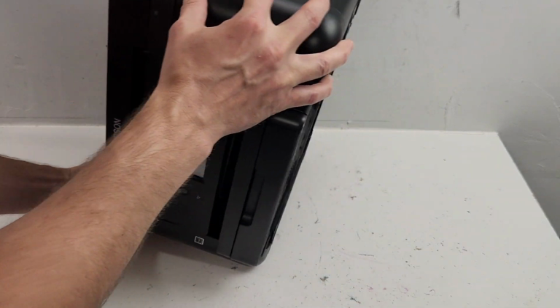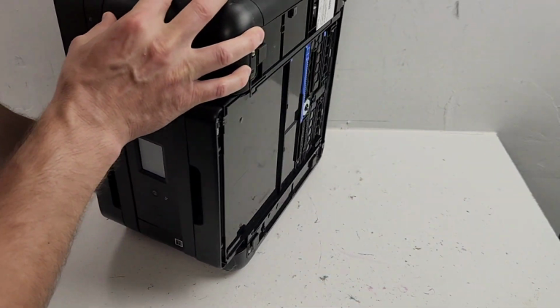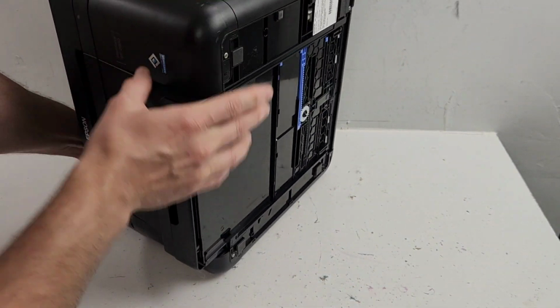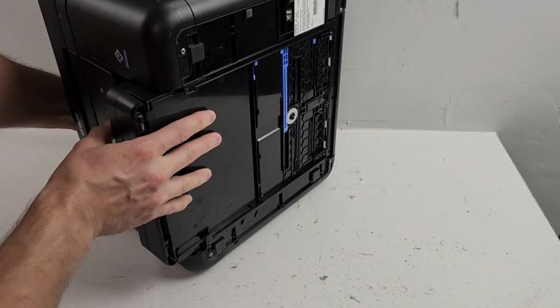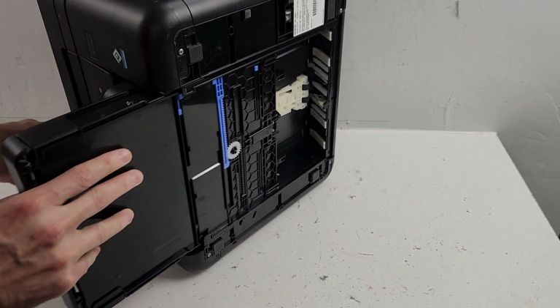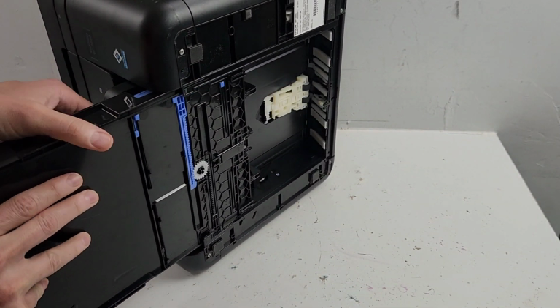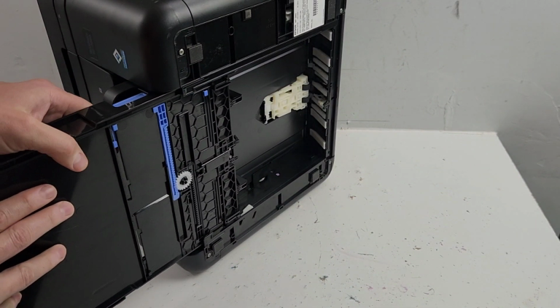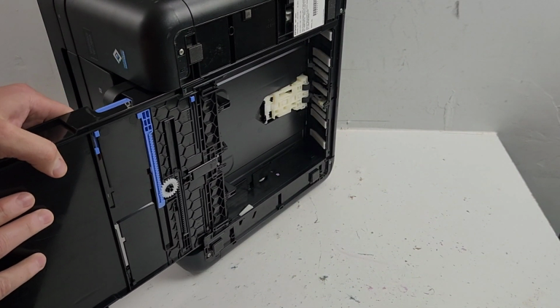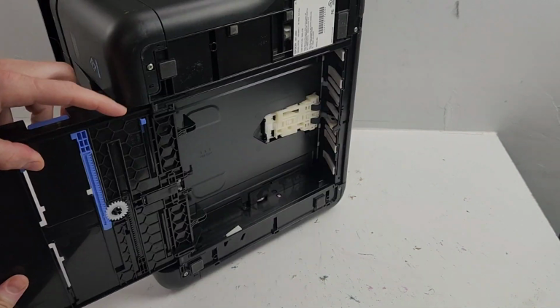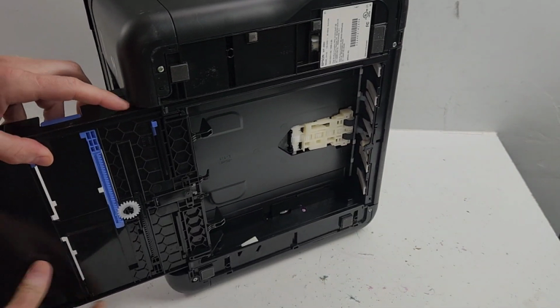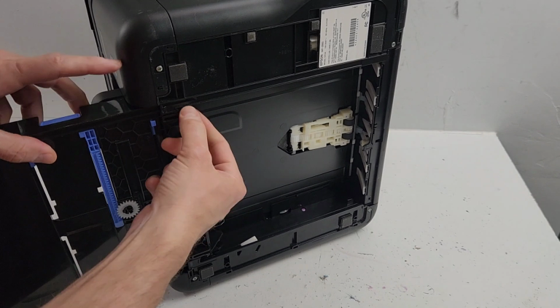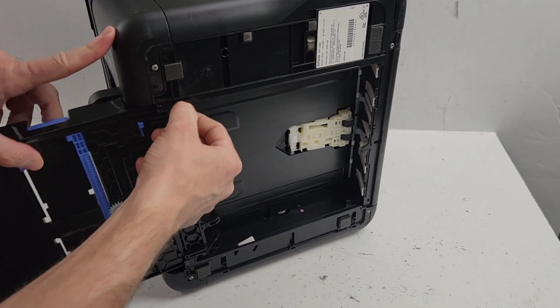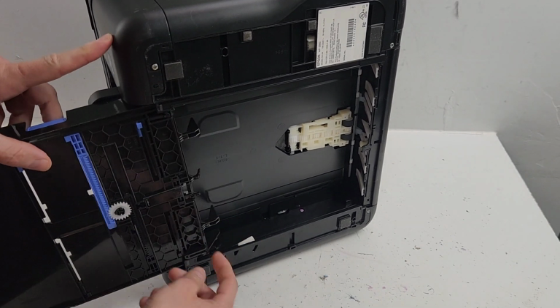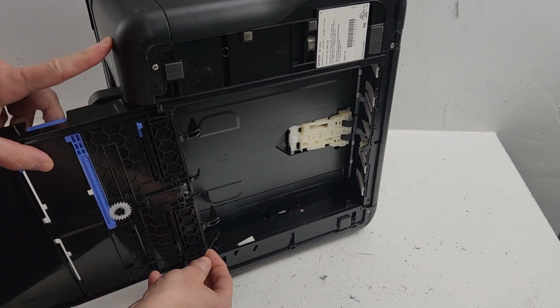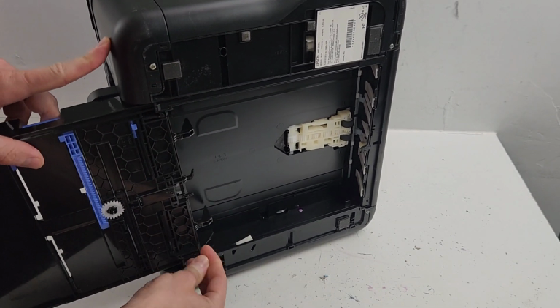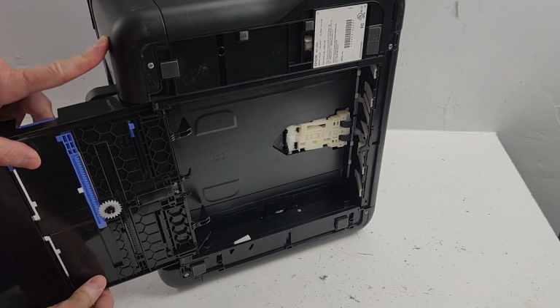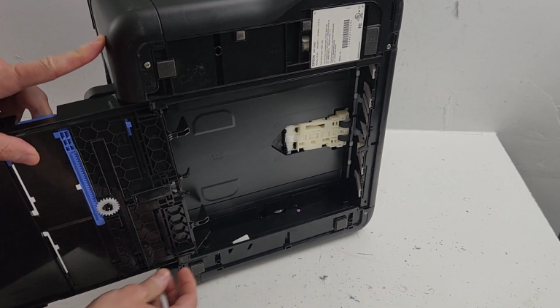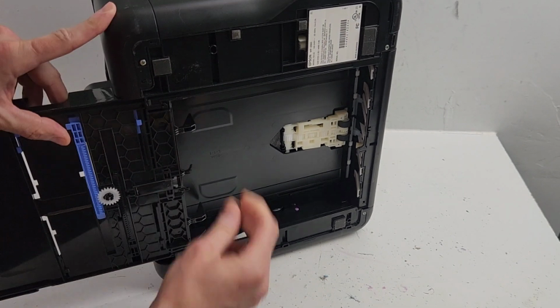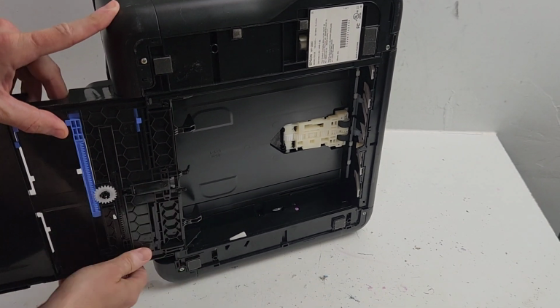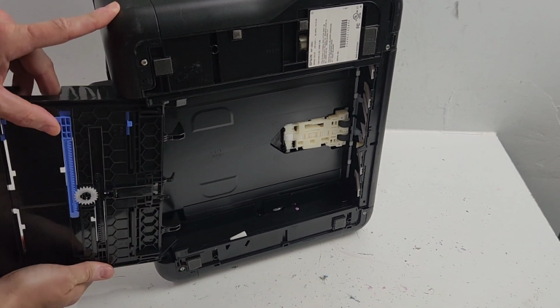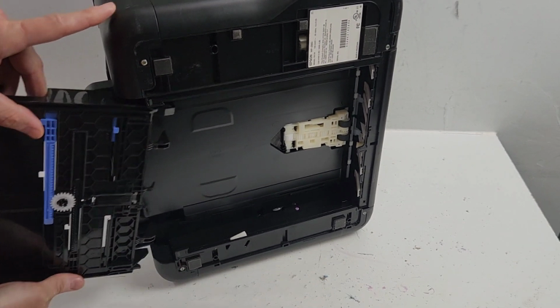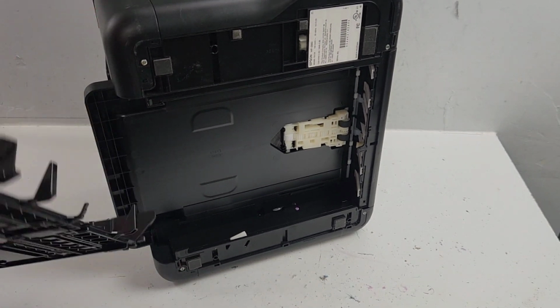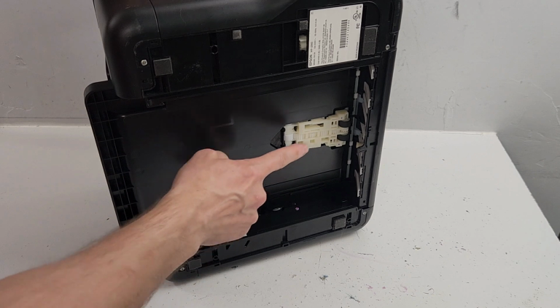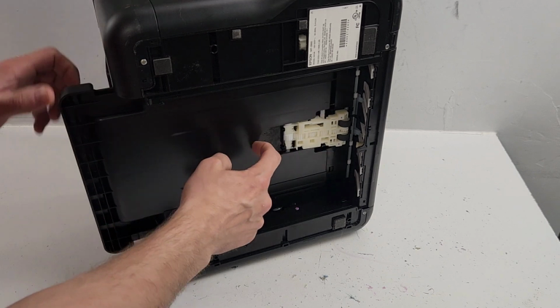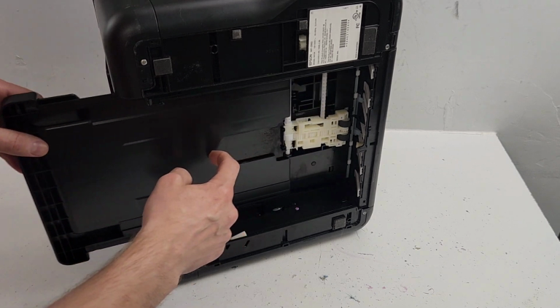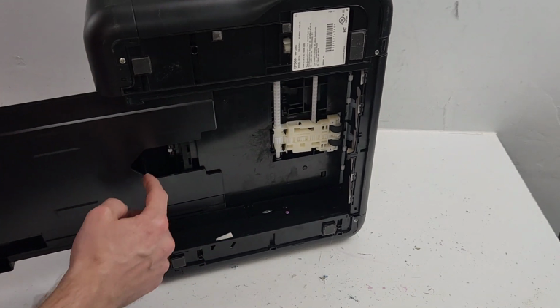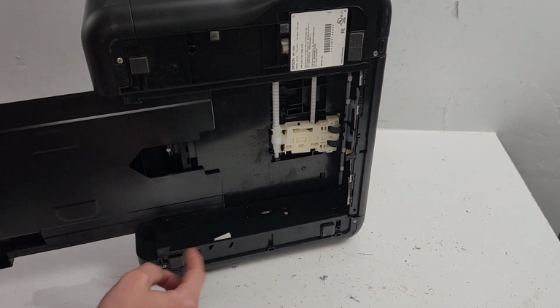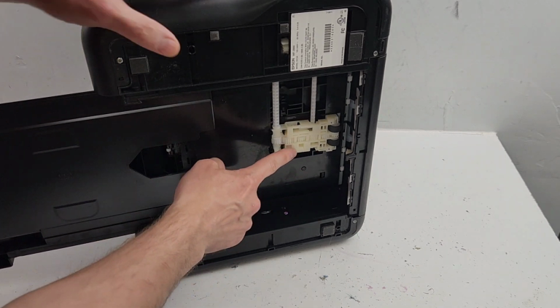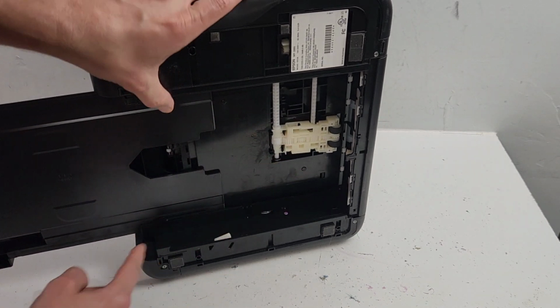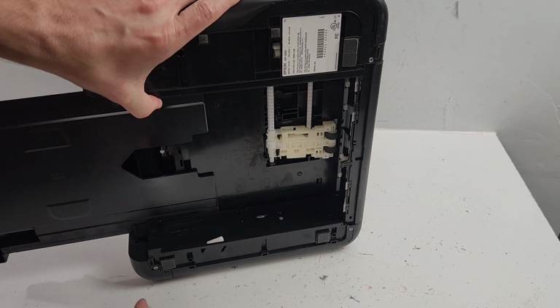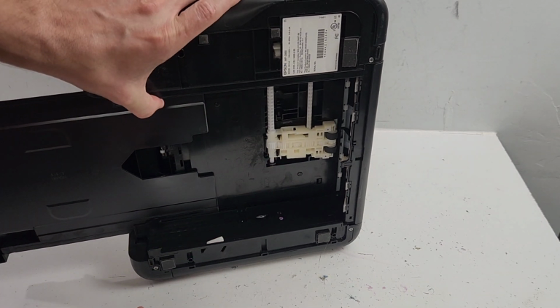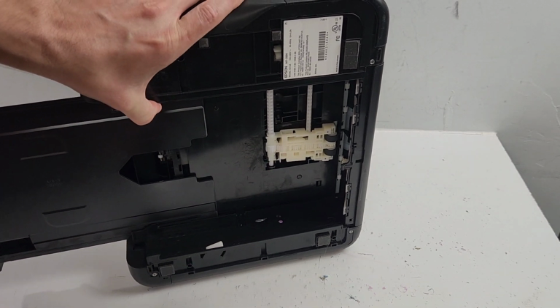Put the printer on its side to remove the tray - what you'll need to do is just press these tabs right here, just like so, on the paper tray on the bottom. Now we have this paper pickup roller.